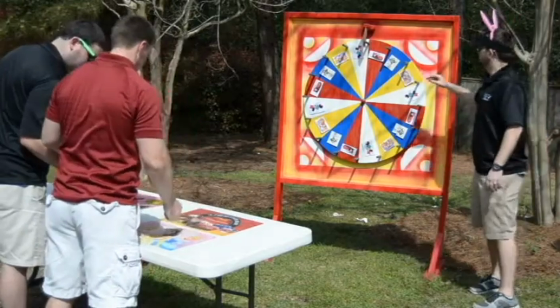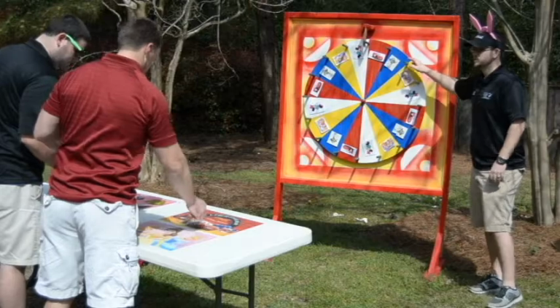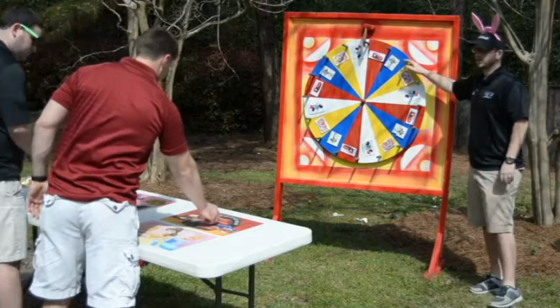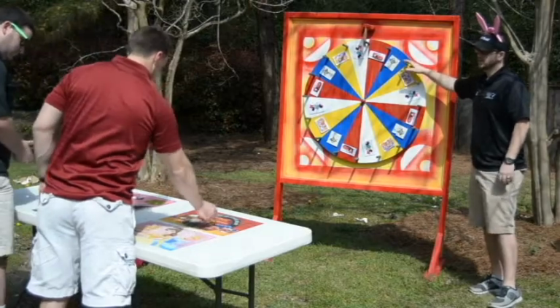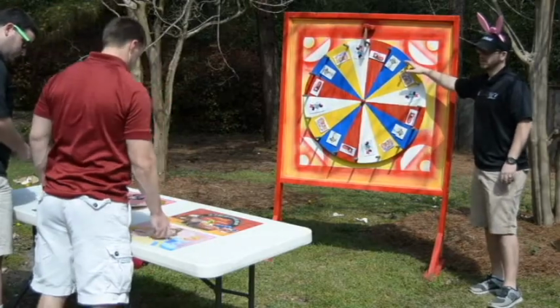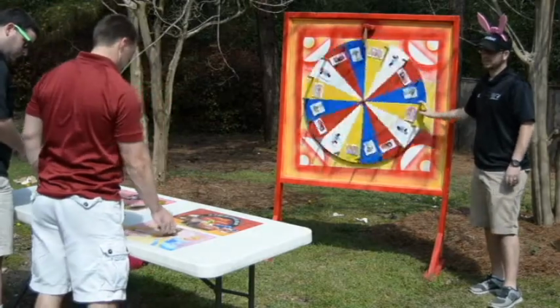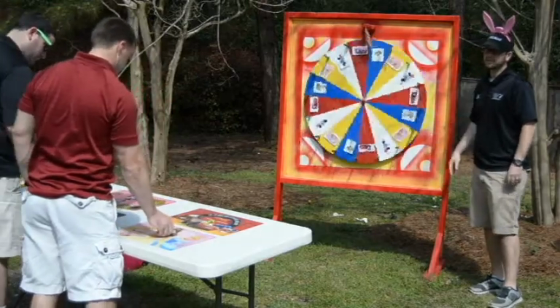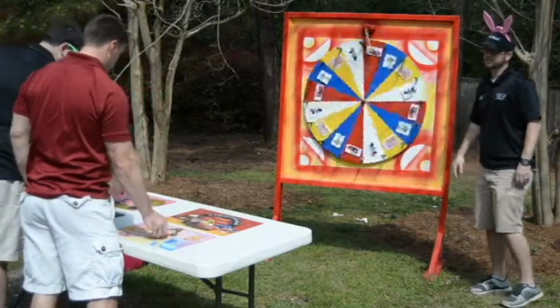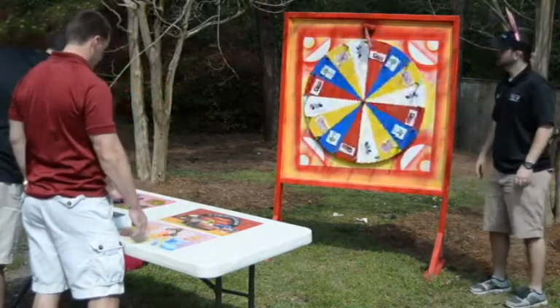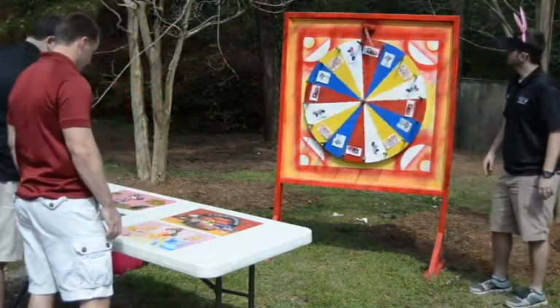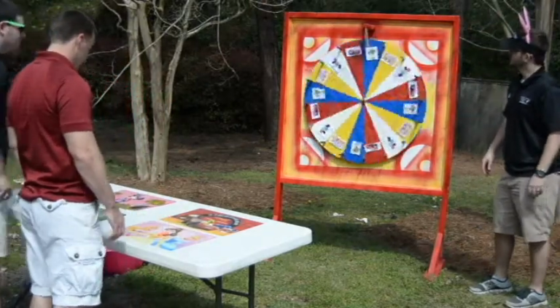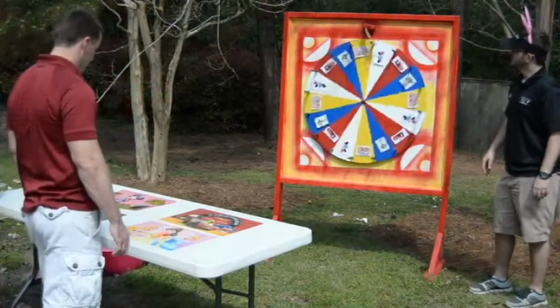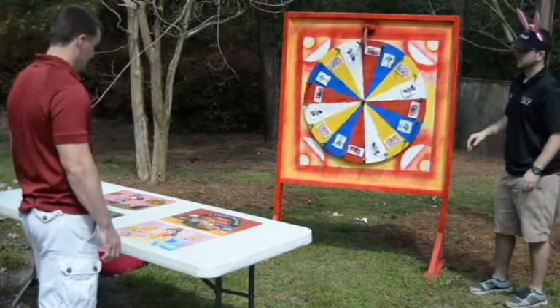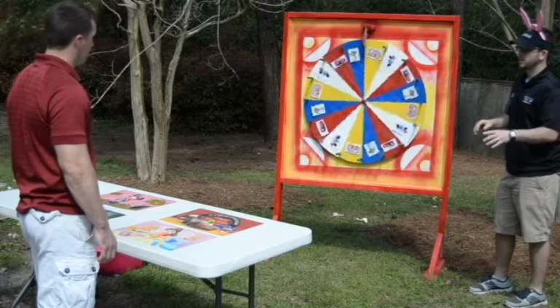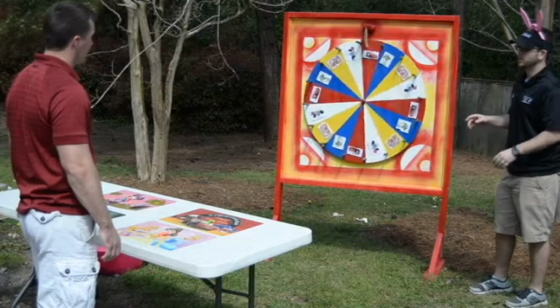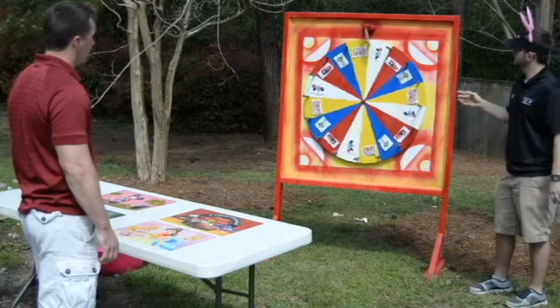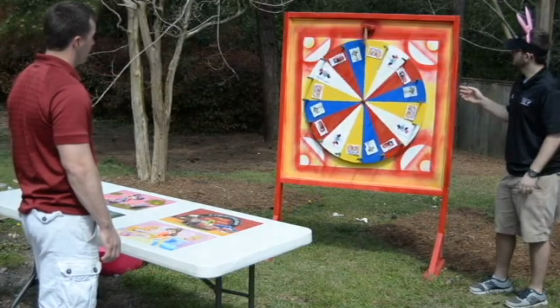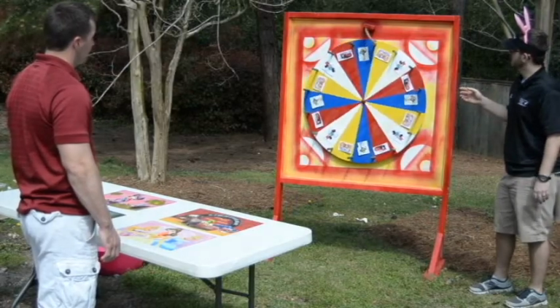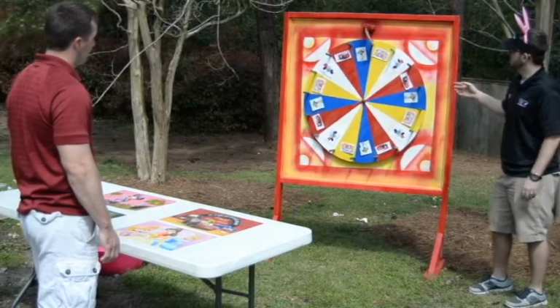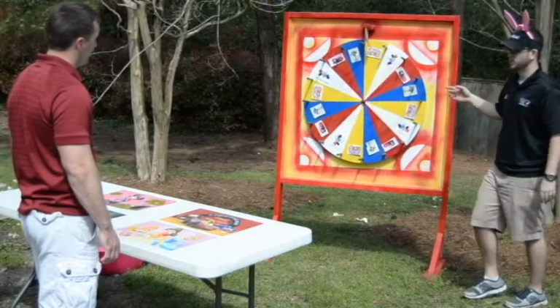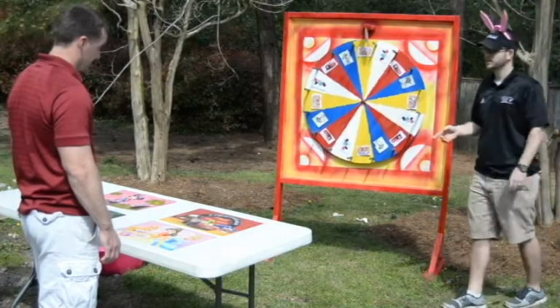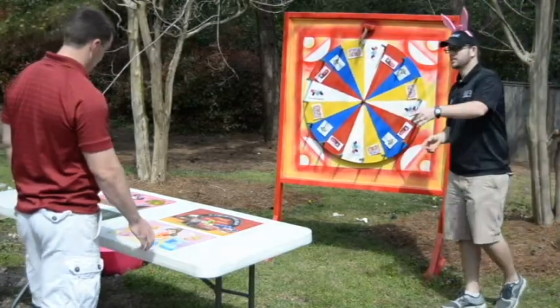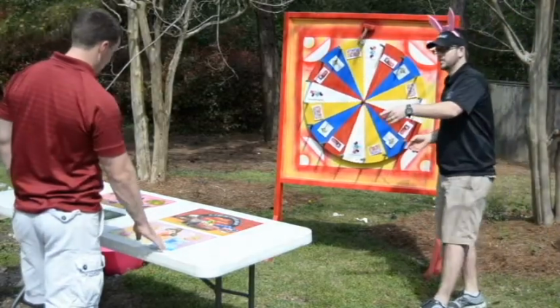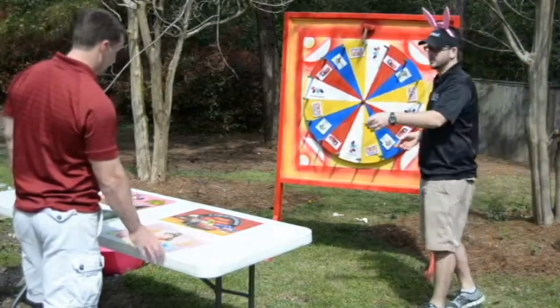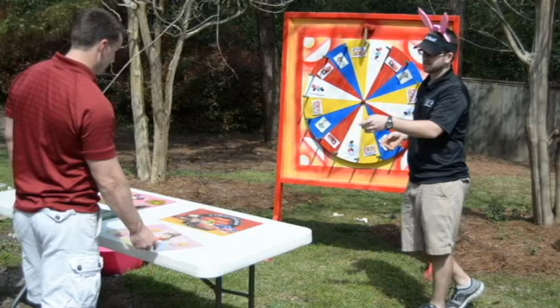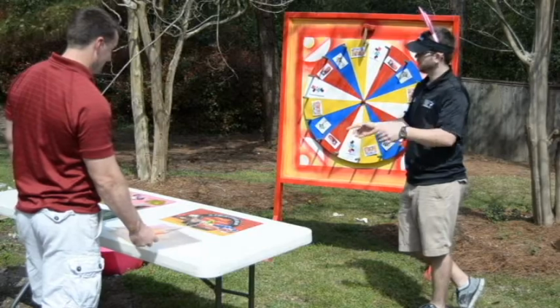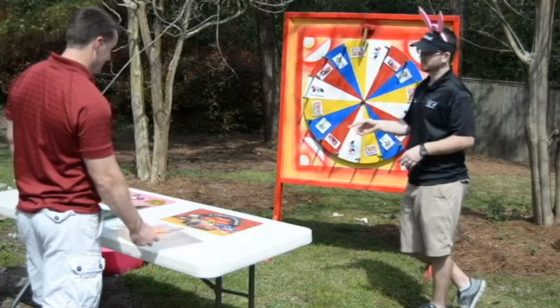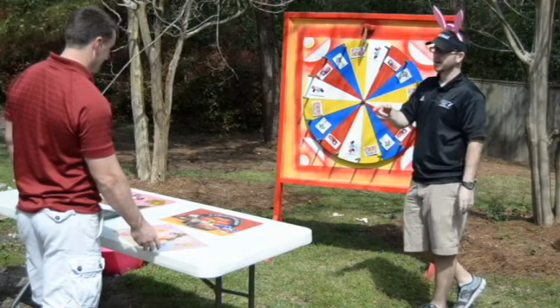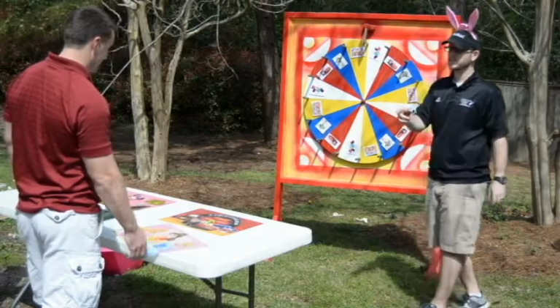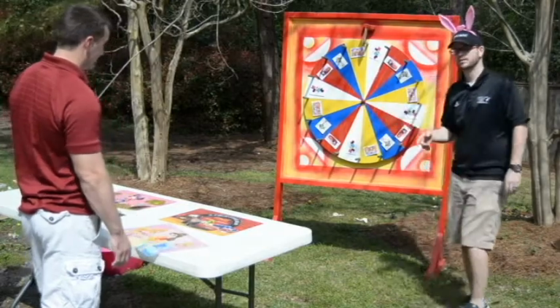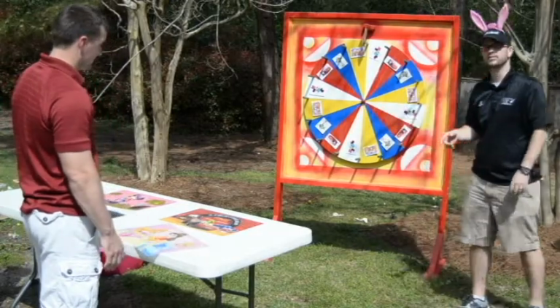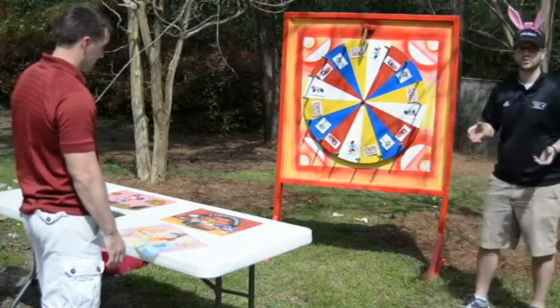Once we spin the wheel, wherever the wheel stops, that mat will get a prize. For example, if it lands on the princess, the princess mat will get a prize. Everybody else will get to keep their Tootsie Rolls.